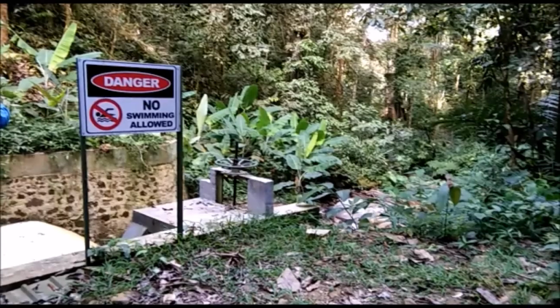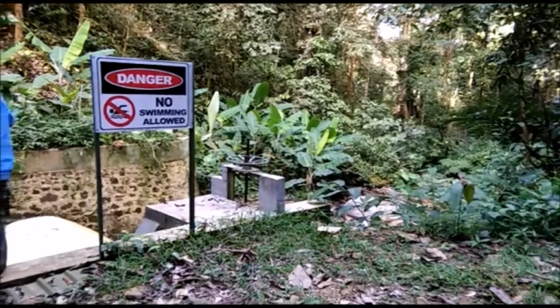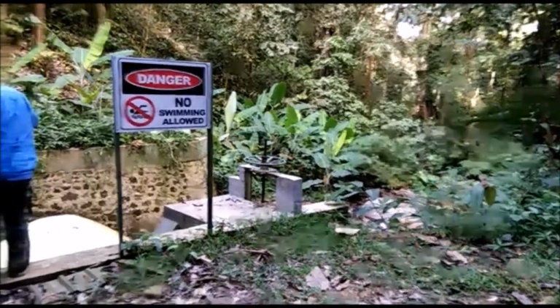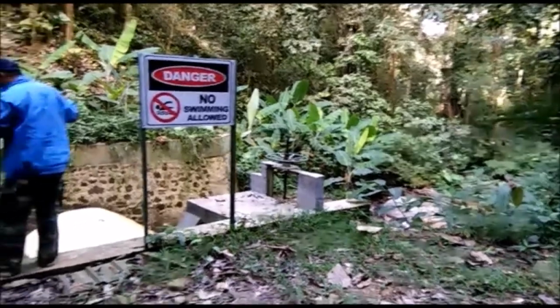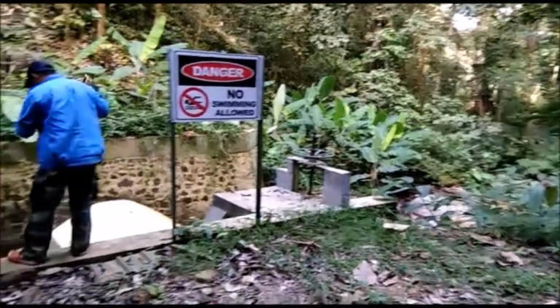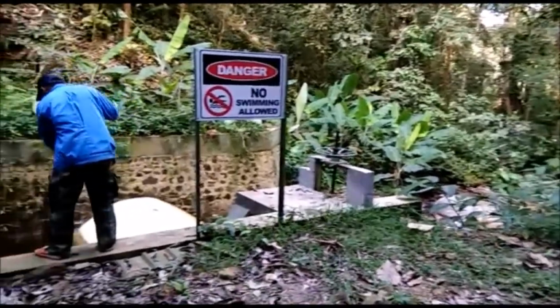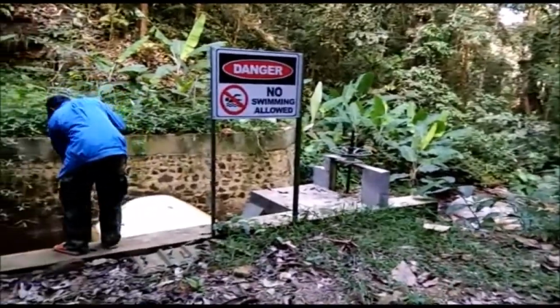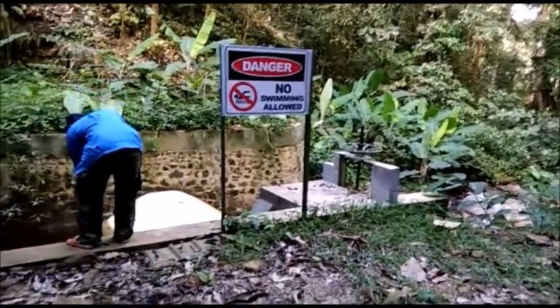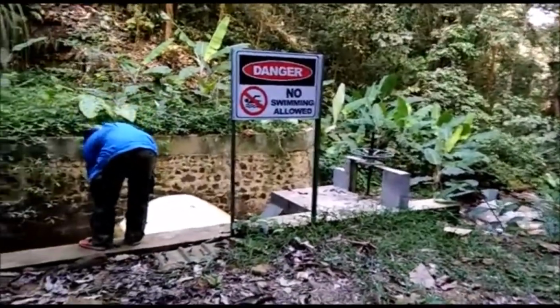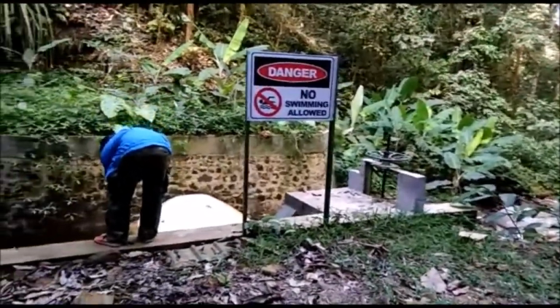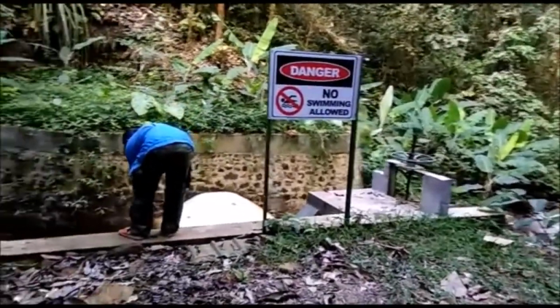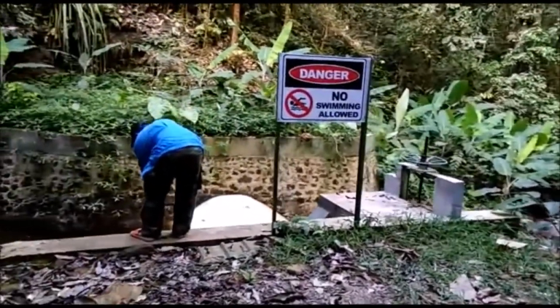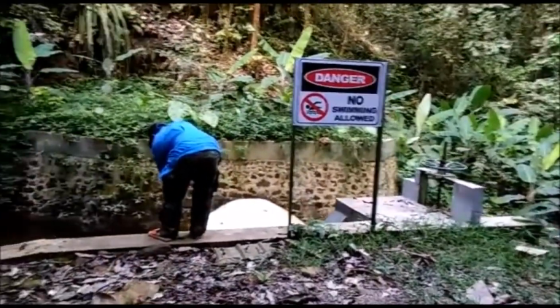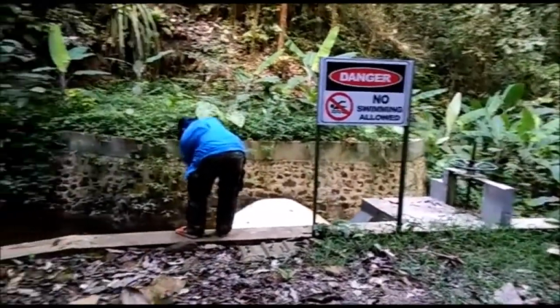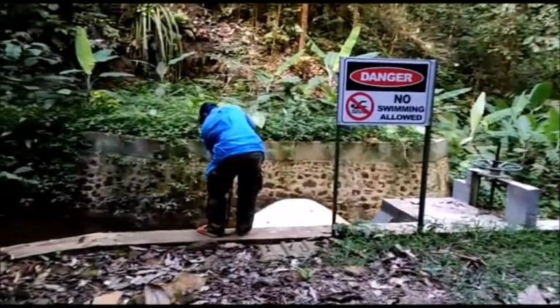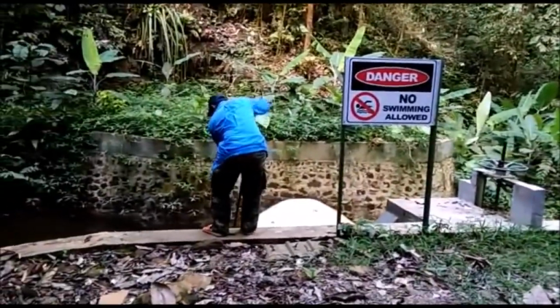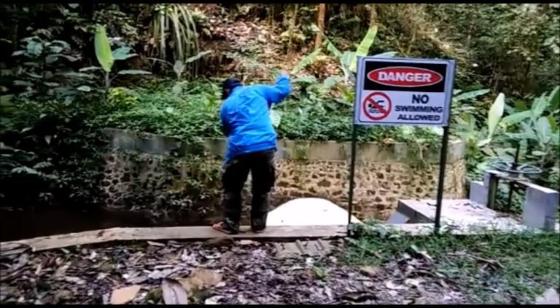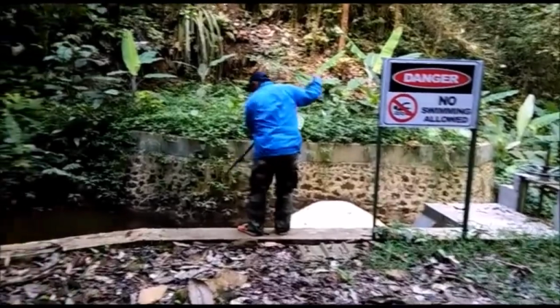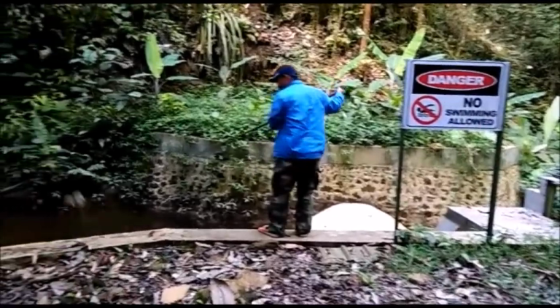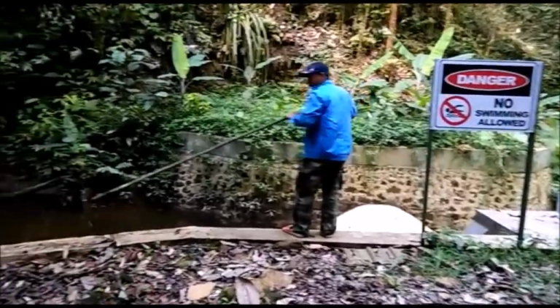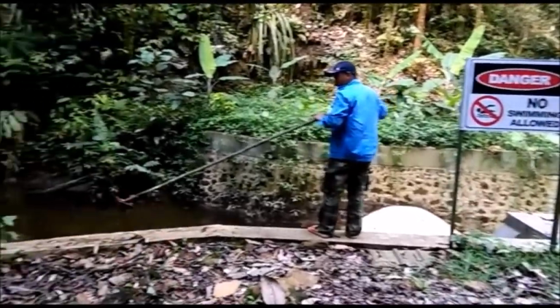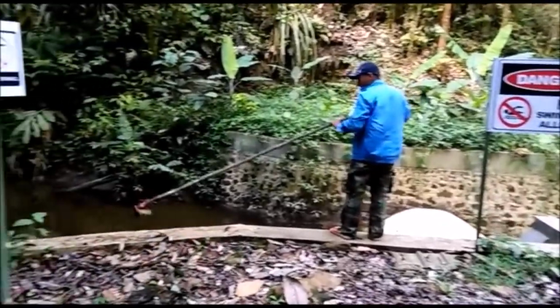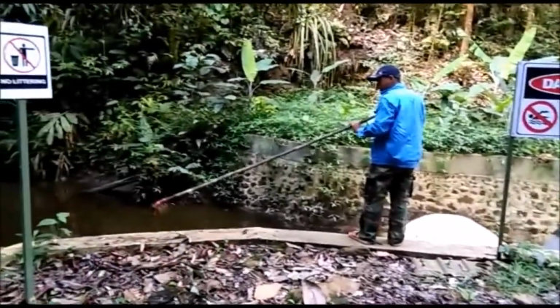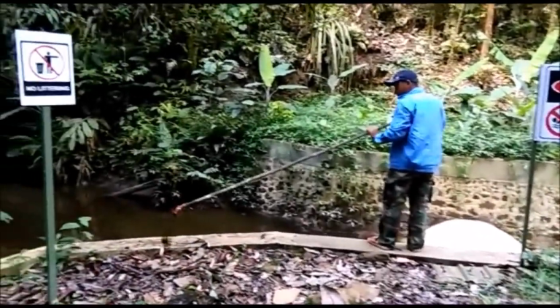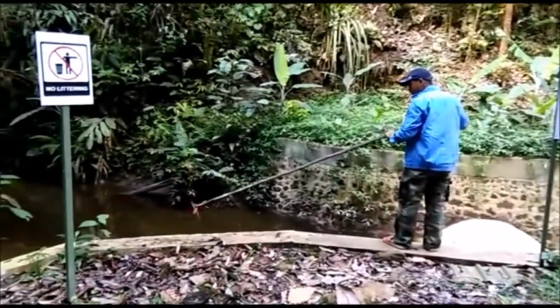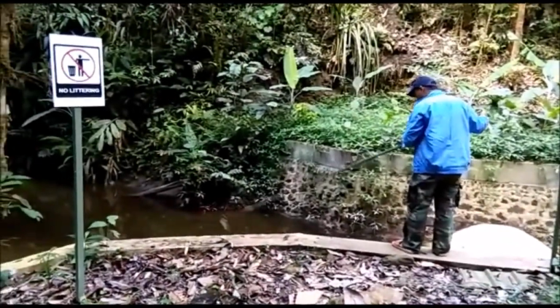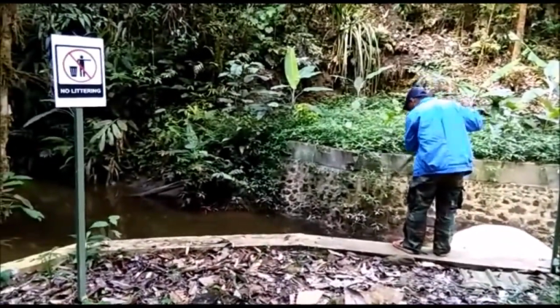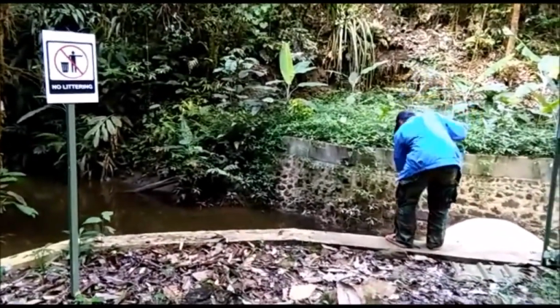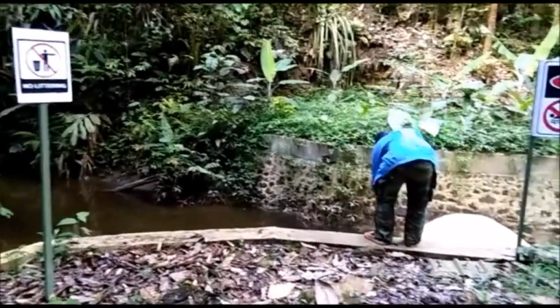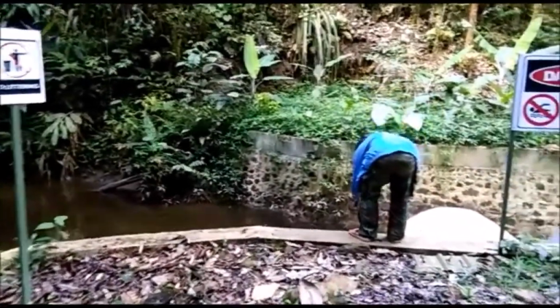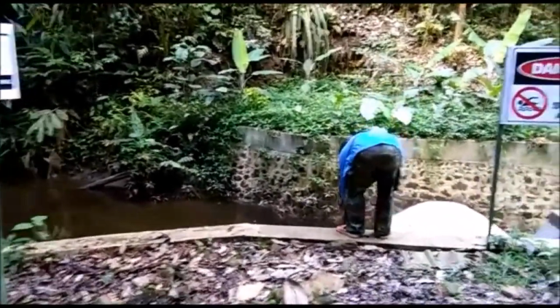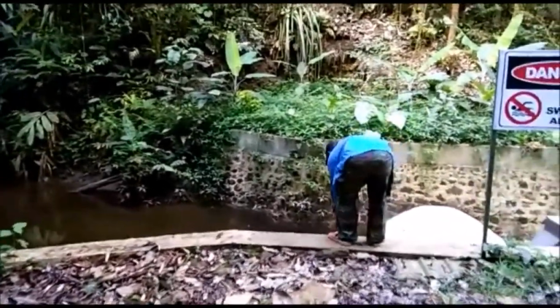This is a dam in the rainforest of Bario, Sarawak. This man is clearing the leaves from the inlet of the 1-foot diameter HDPE pipe that leads to the generator.